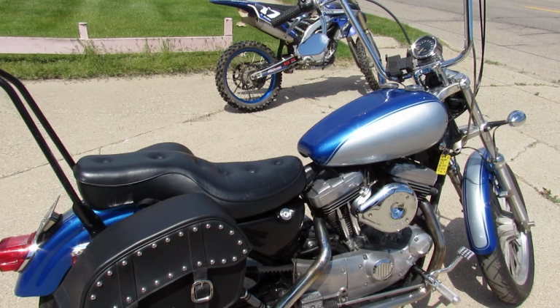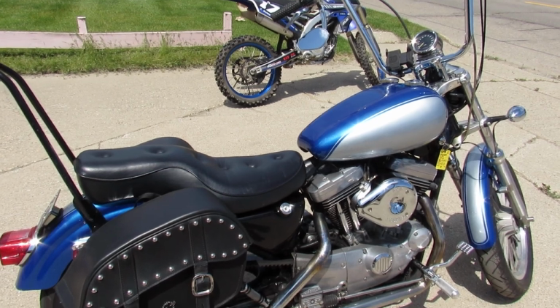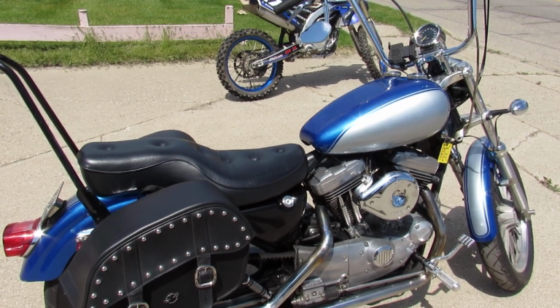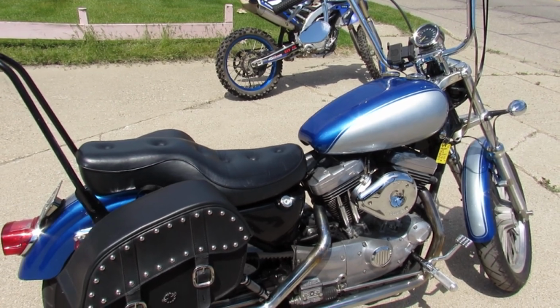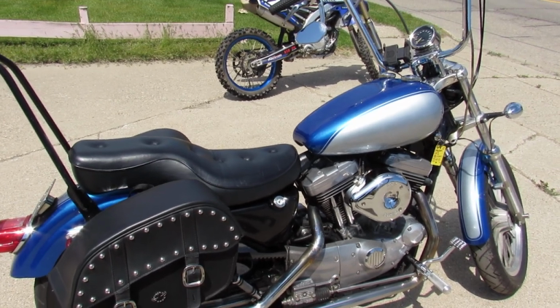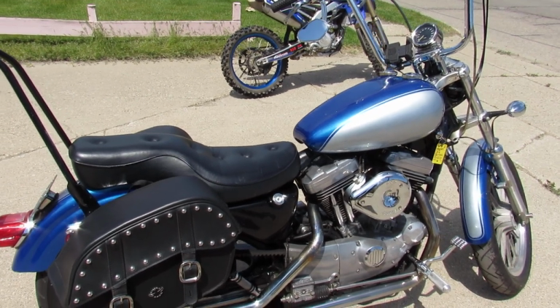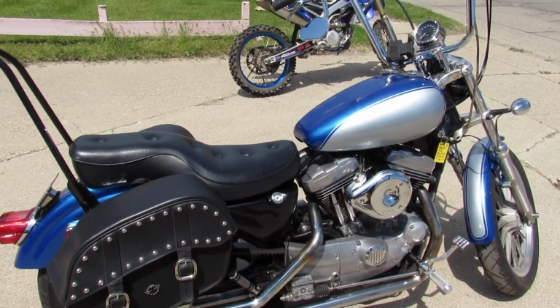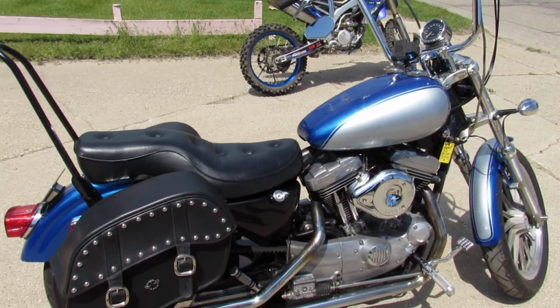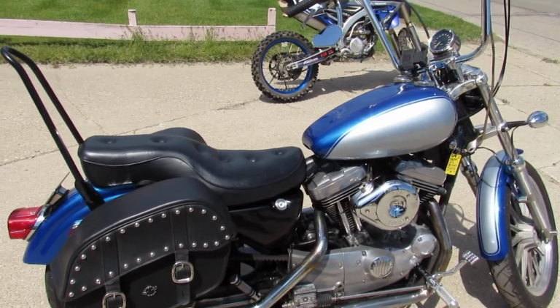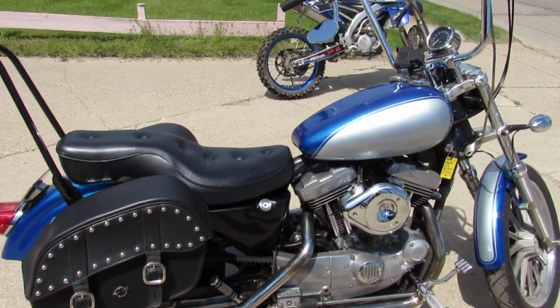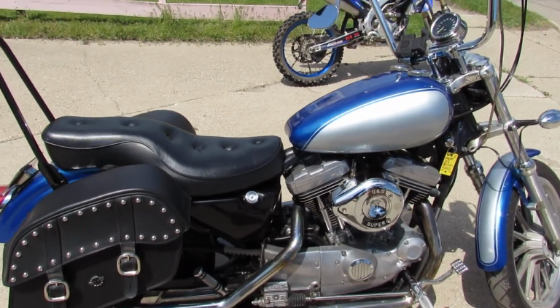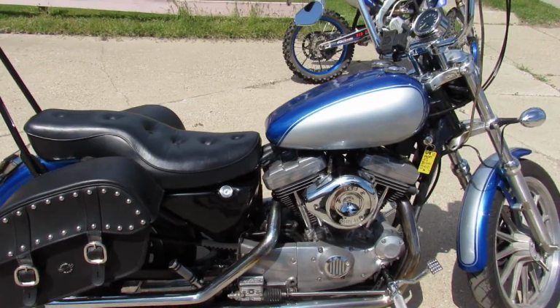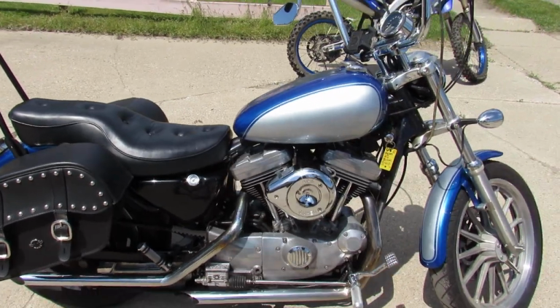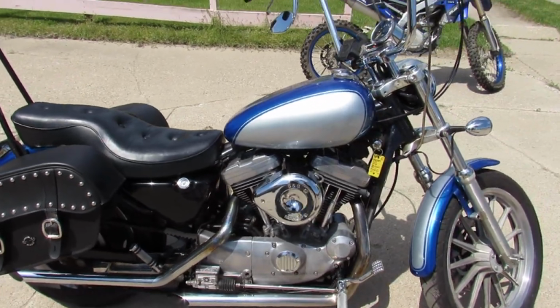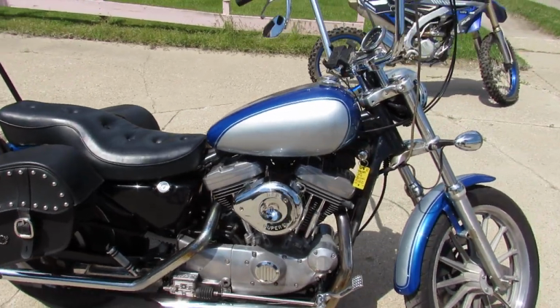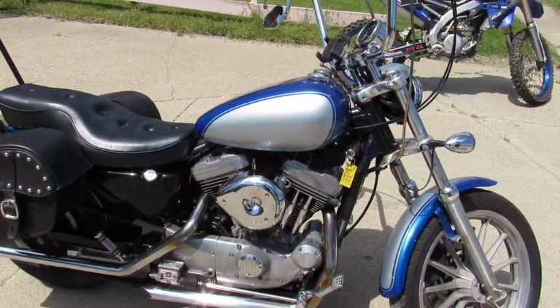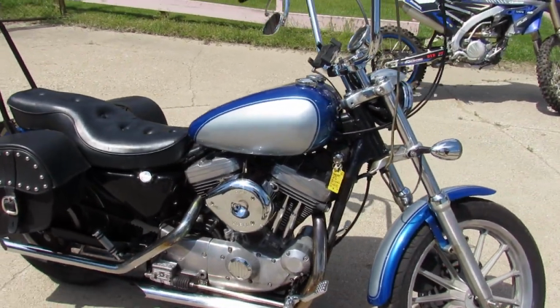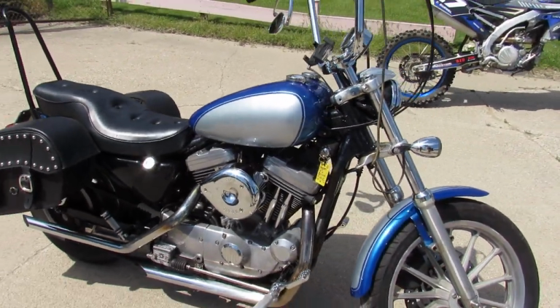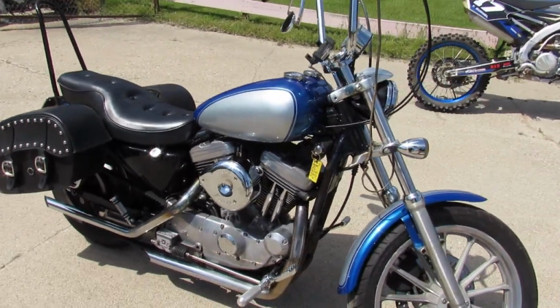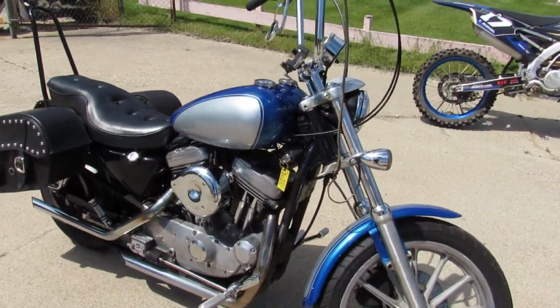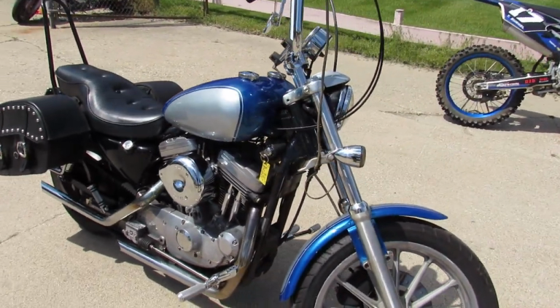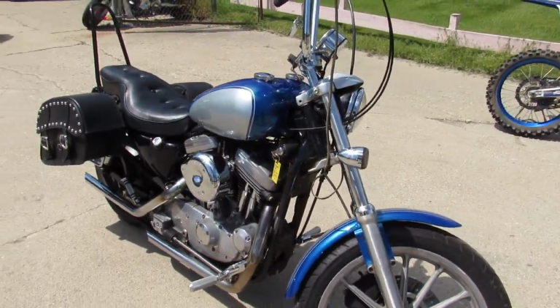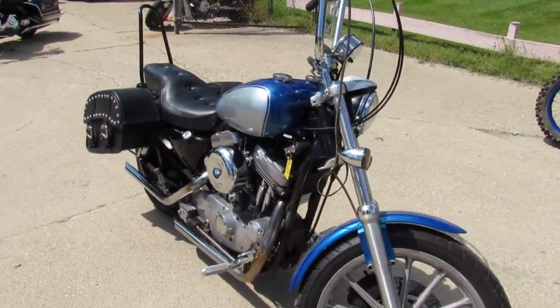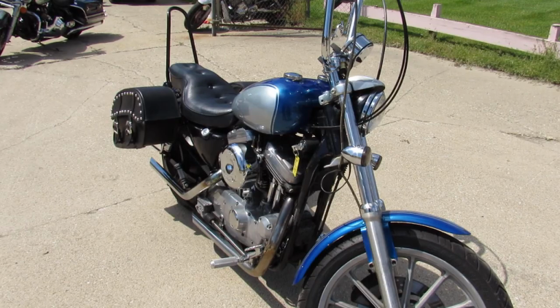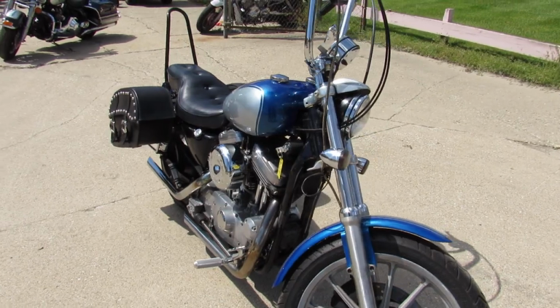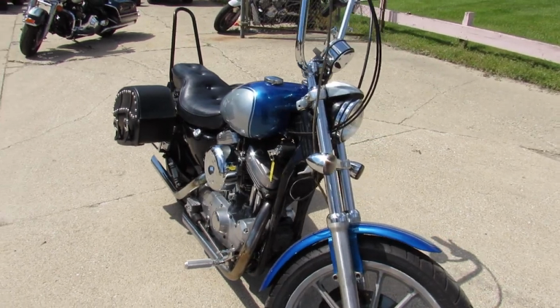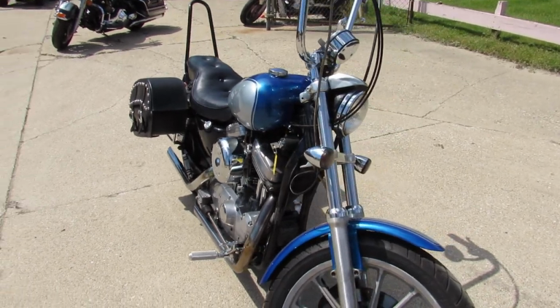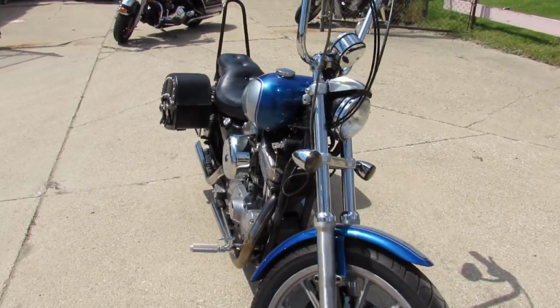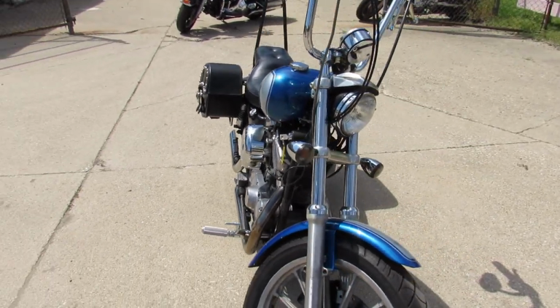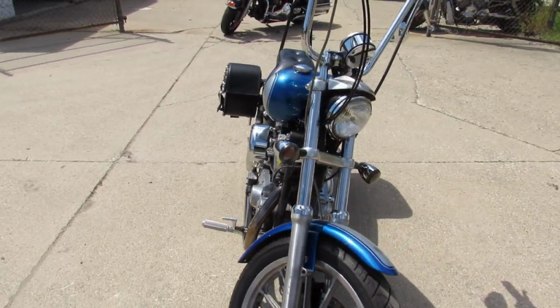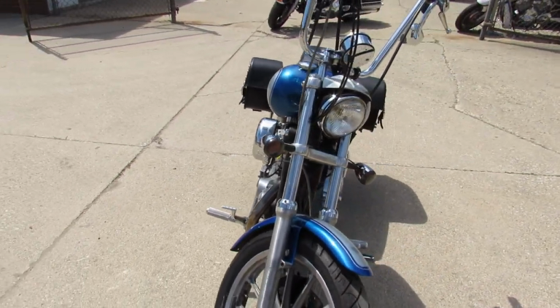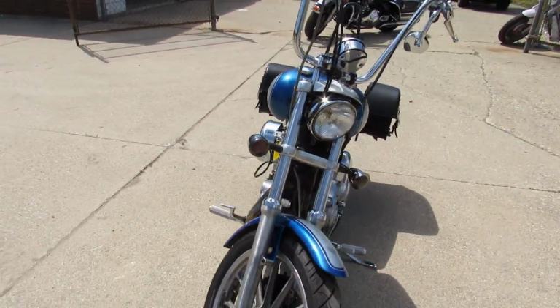Hey guys, it's Approval Power Sports doing some videos on our used bikes. One we're doing a video on is a 2001 Harley Sportster 1200. It's just been serviced at the dealership — all the fluids have been changed, been inspected. This thing is ready to roll.